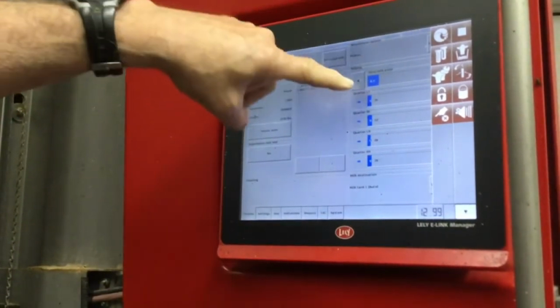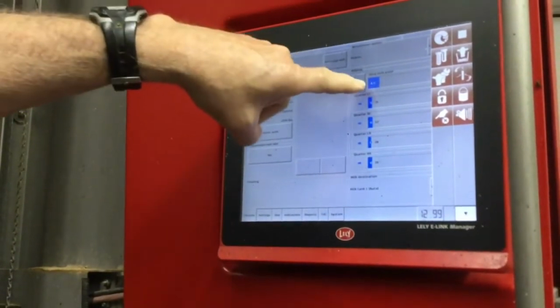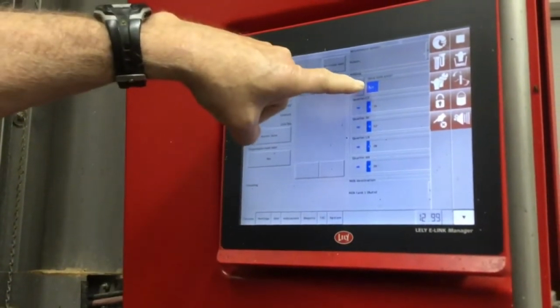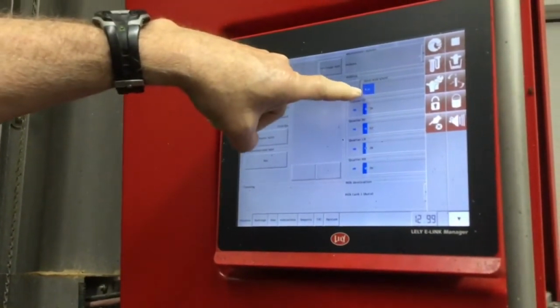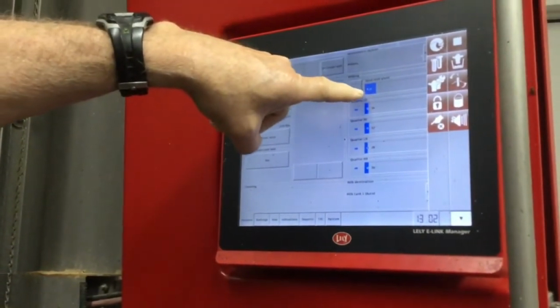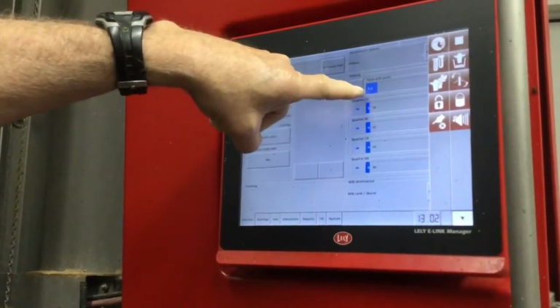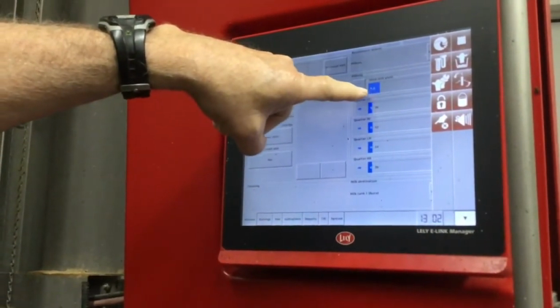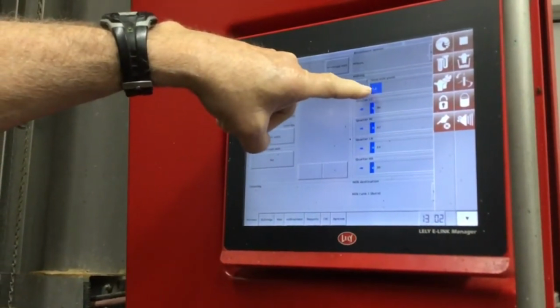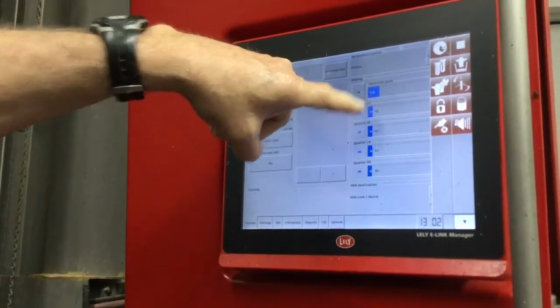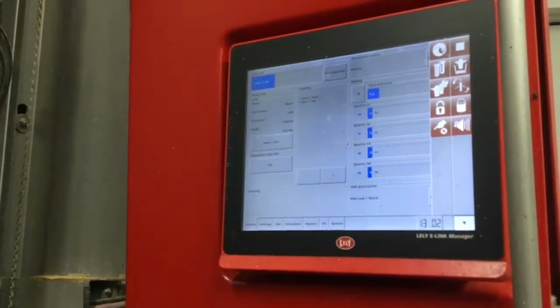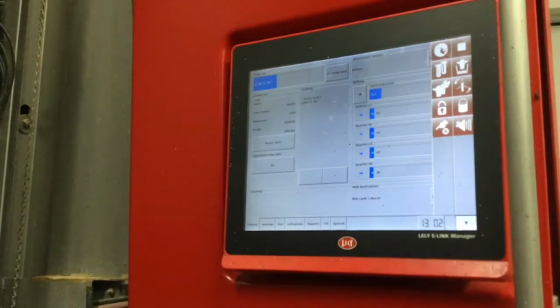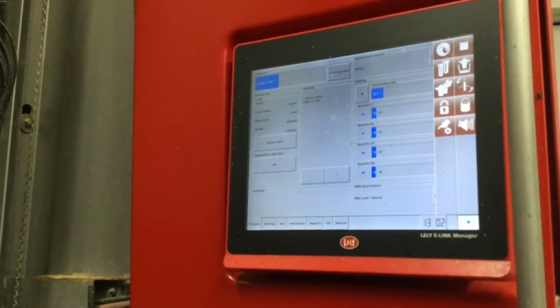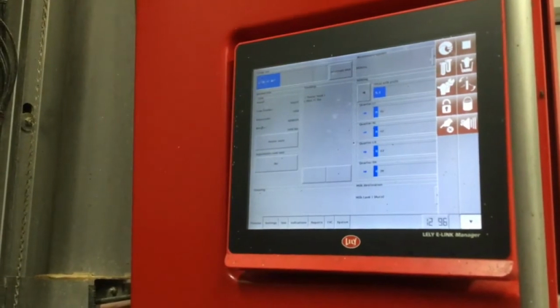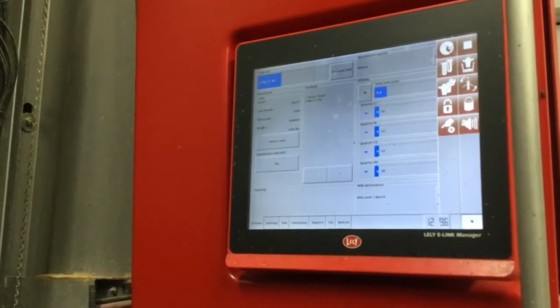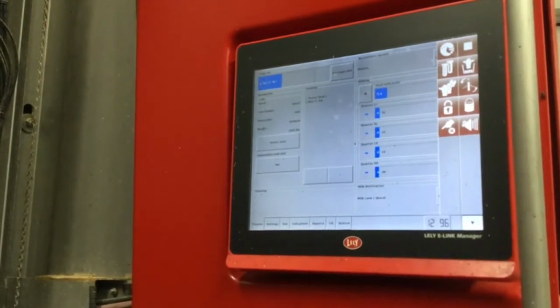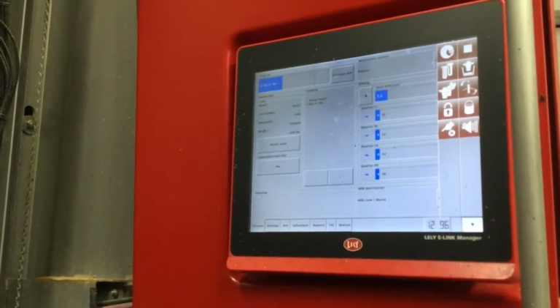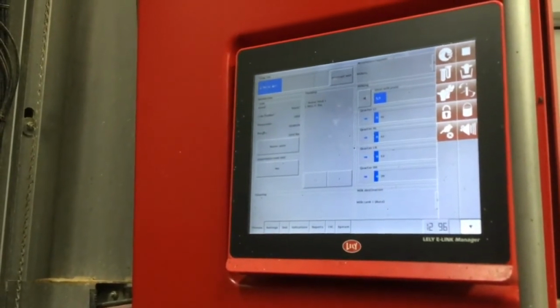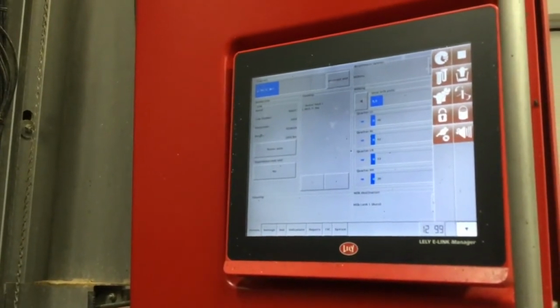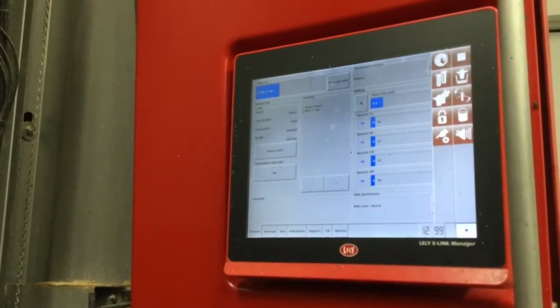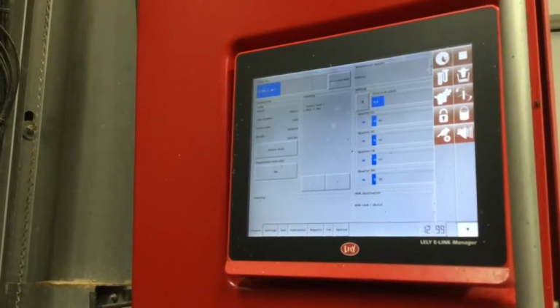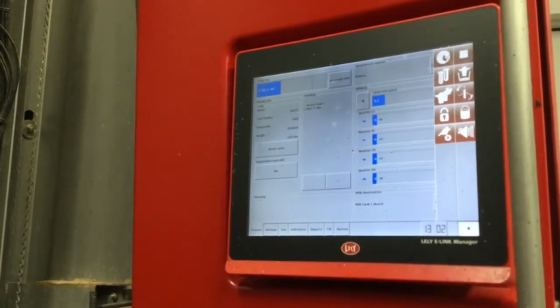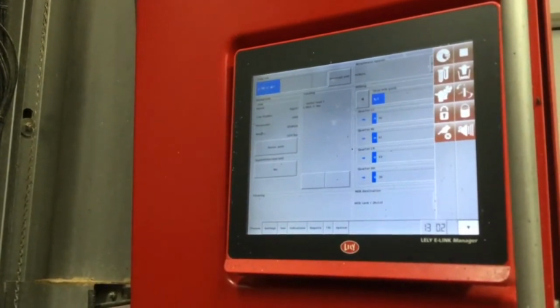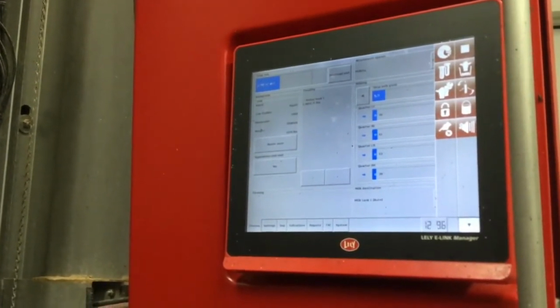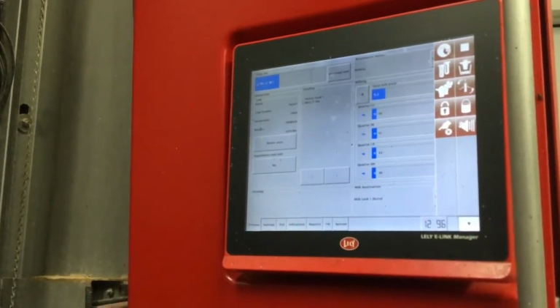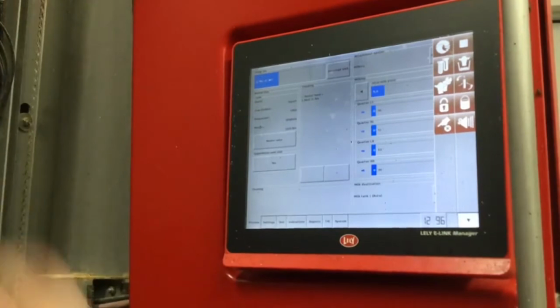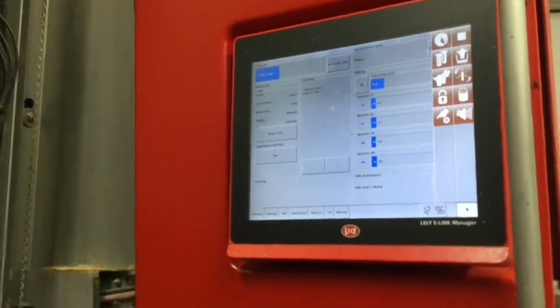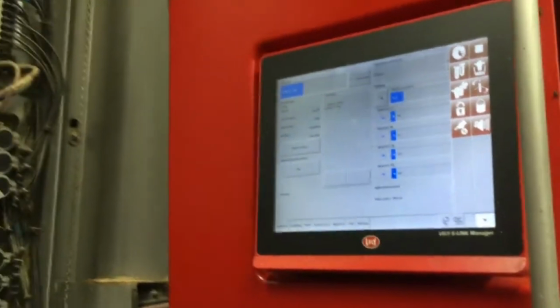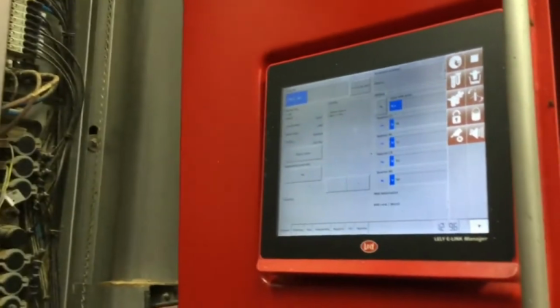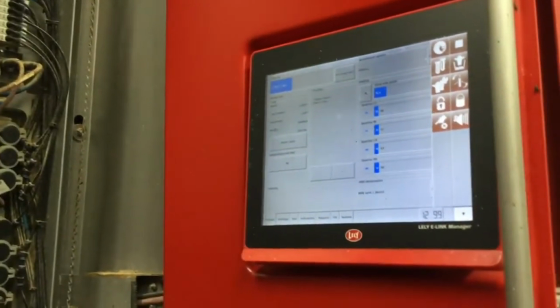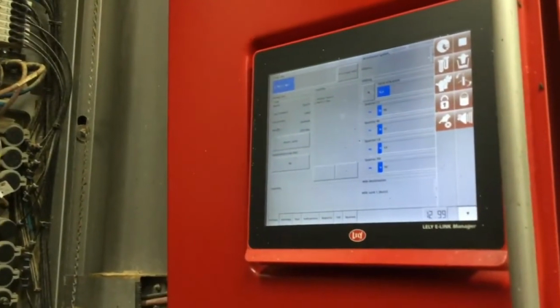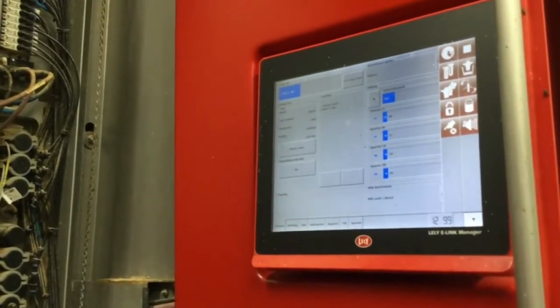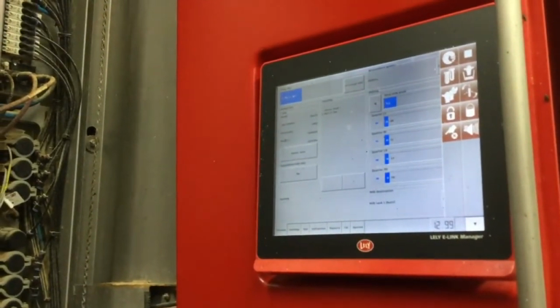Now she has milked about five pounds of milk. Squirt was milking about a hundred pounds a day not too terribly long ago. She's down from that a little bit now because she's been milking a while.